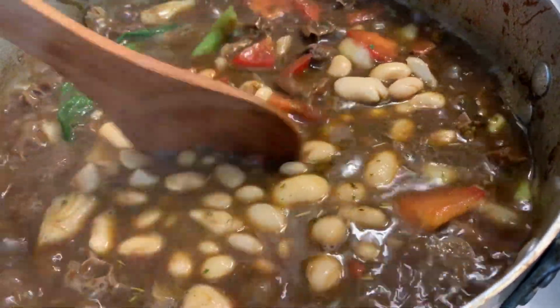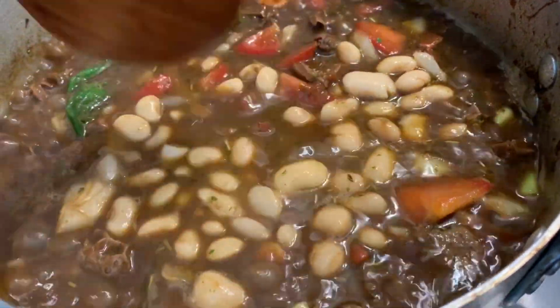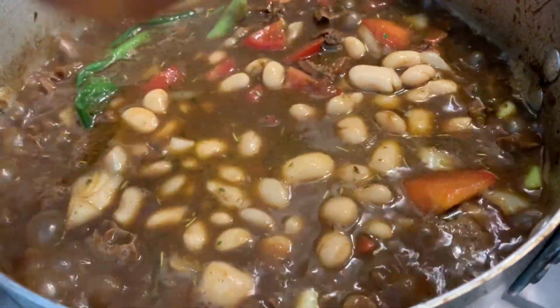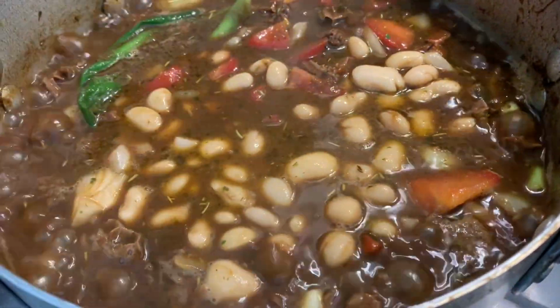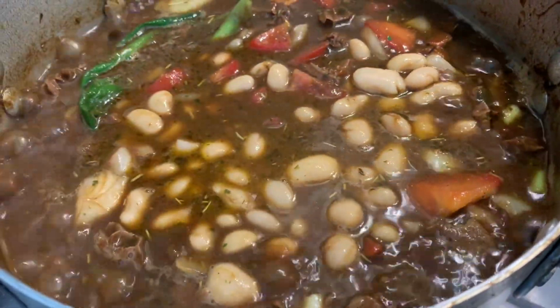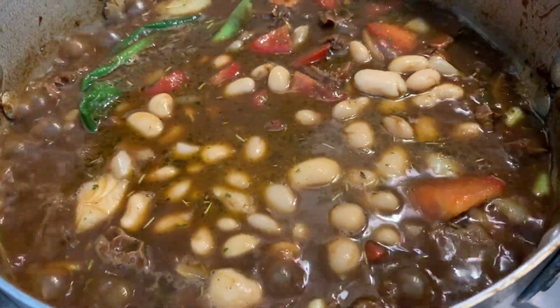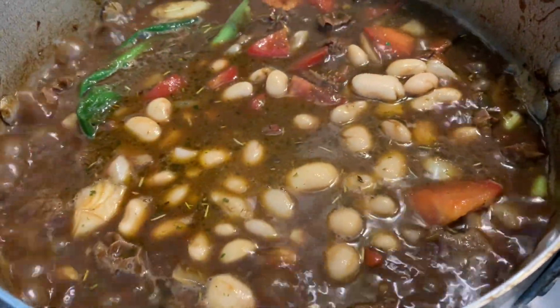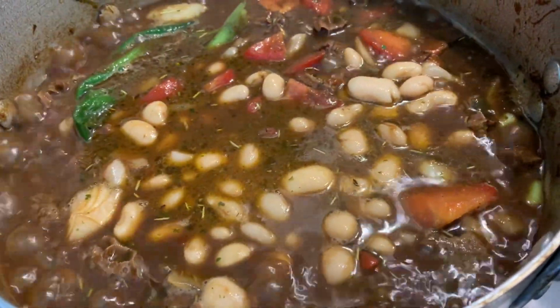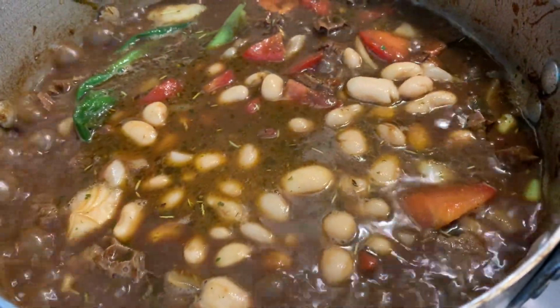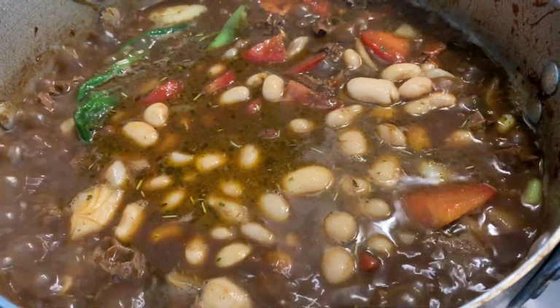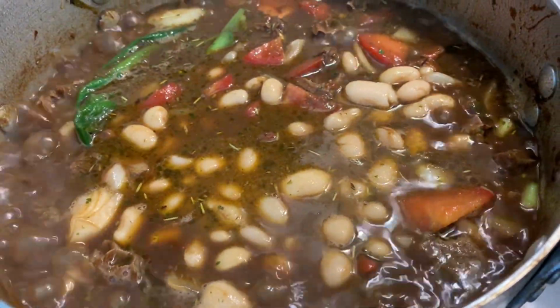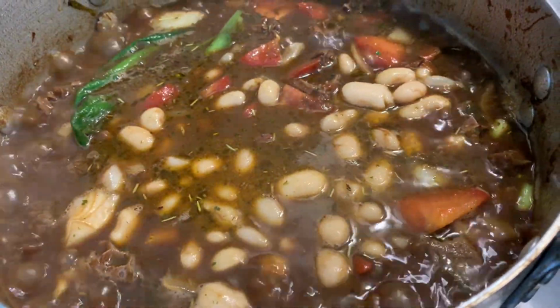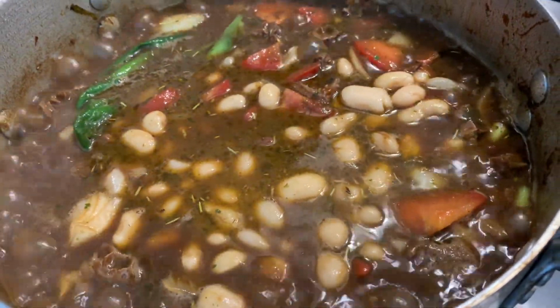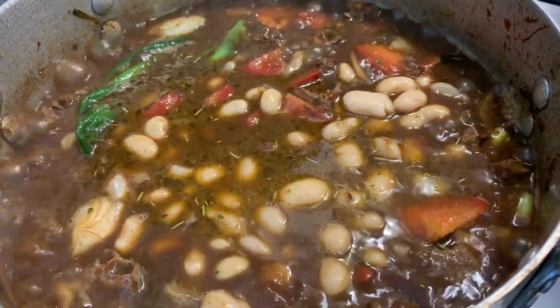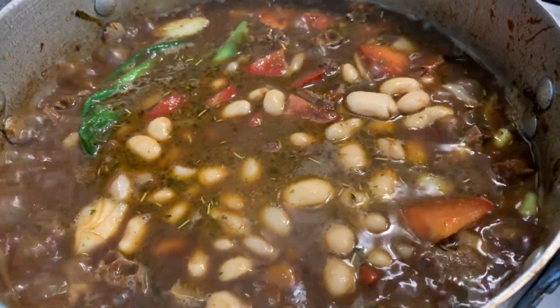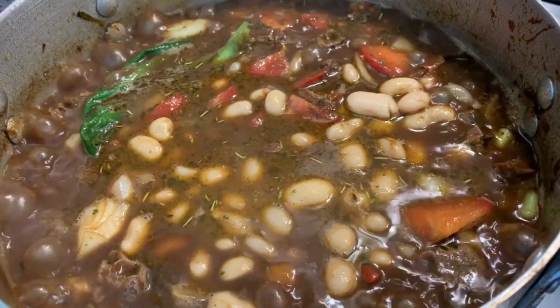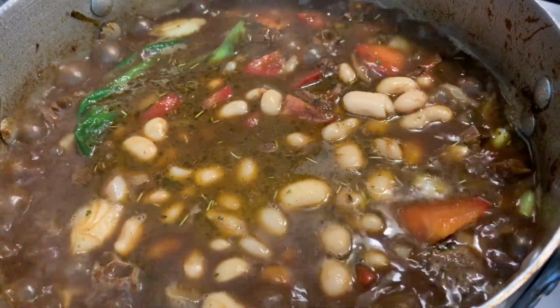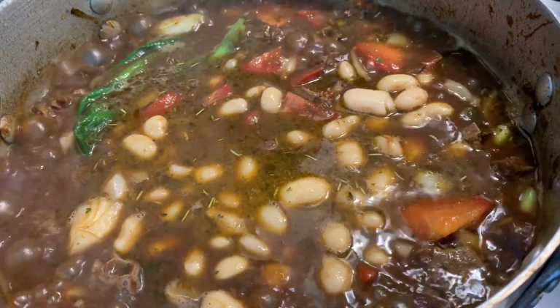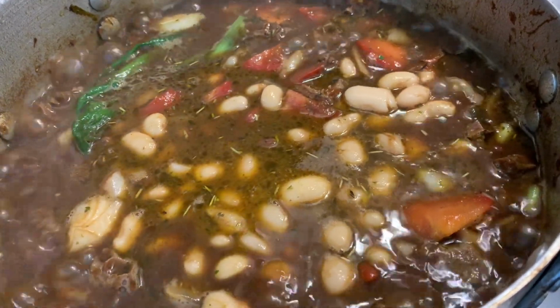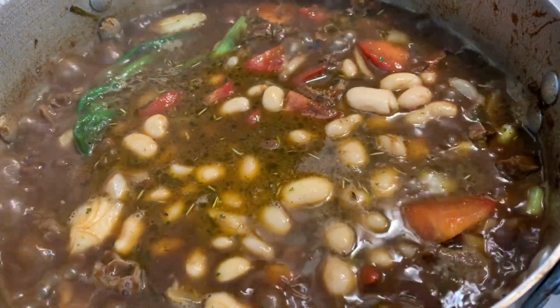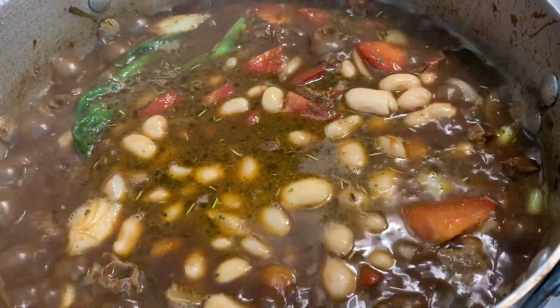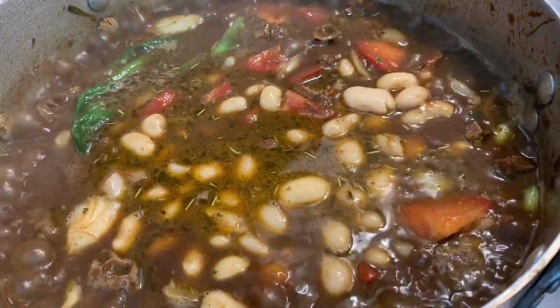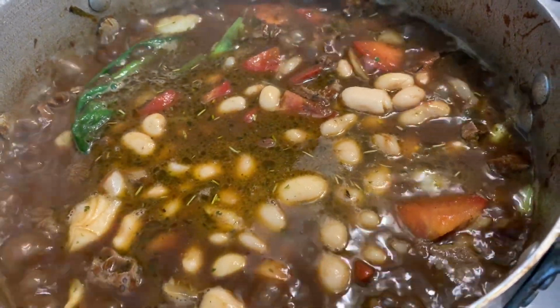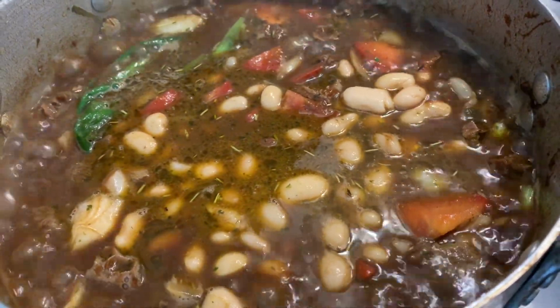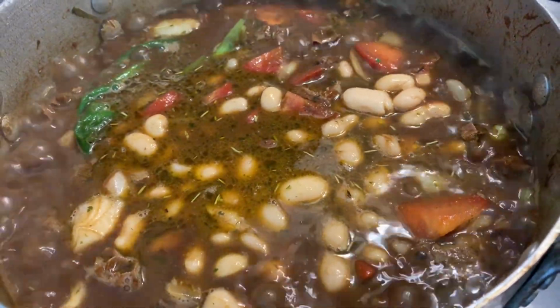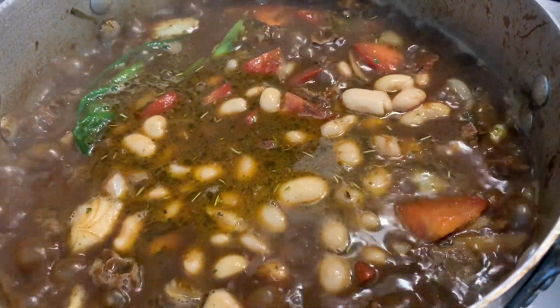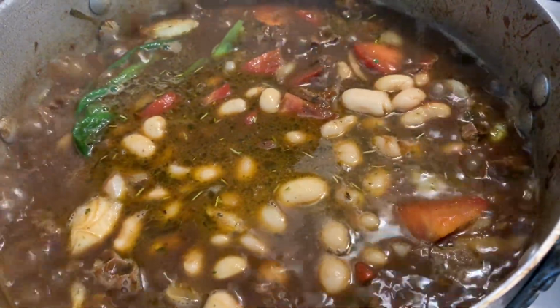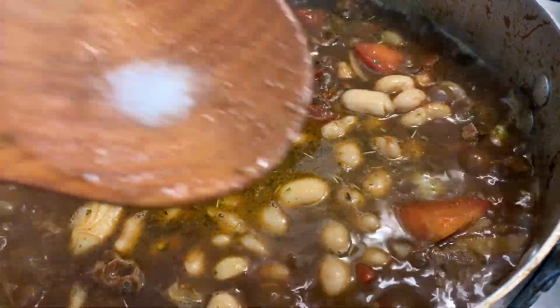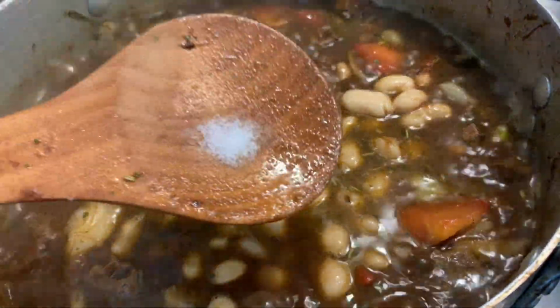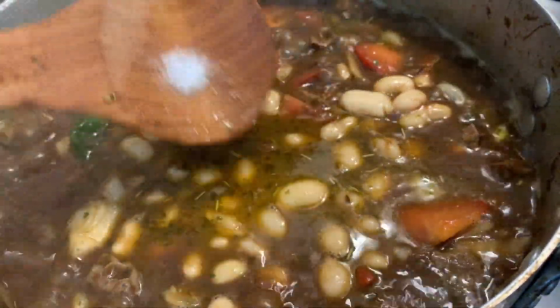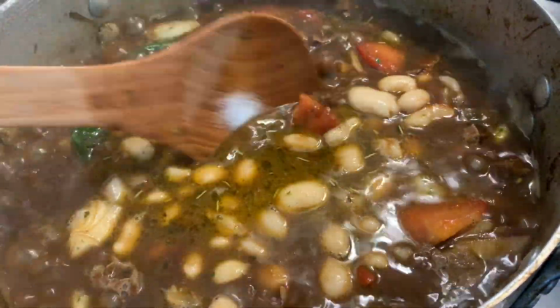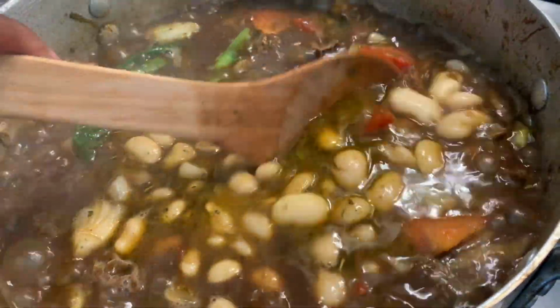We used some hot water to wash off the beans since they were from a can, to get rid of all the residue. Then we threw them into our pot — this was great!